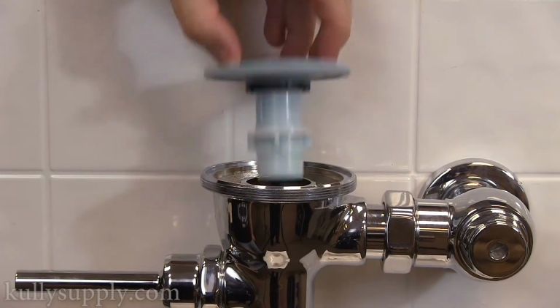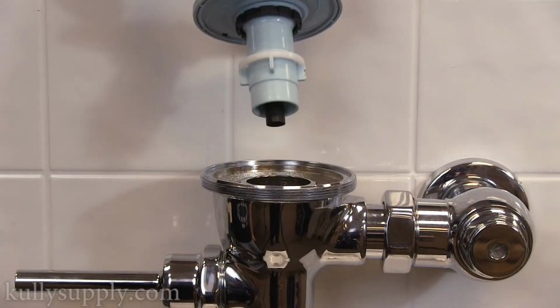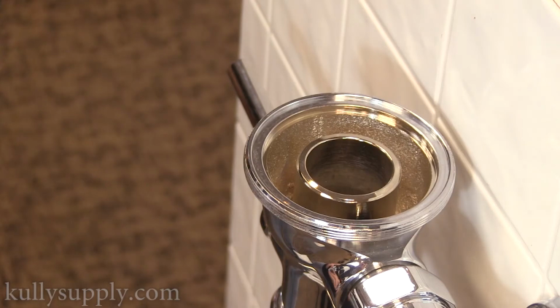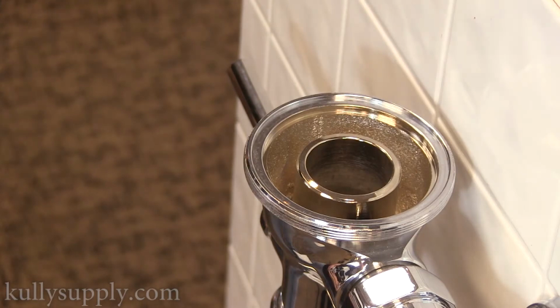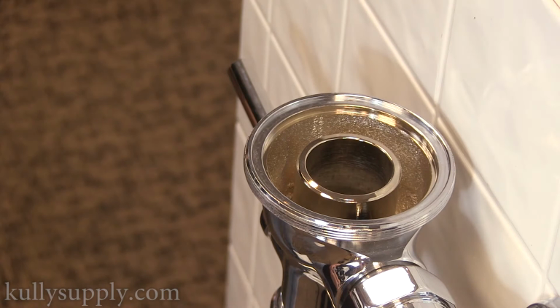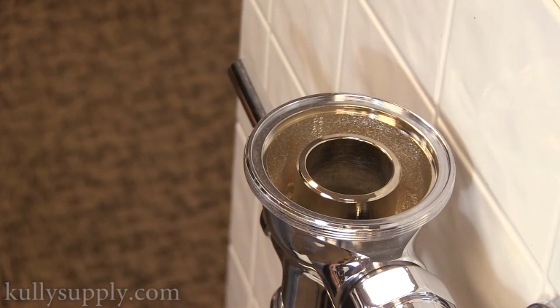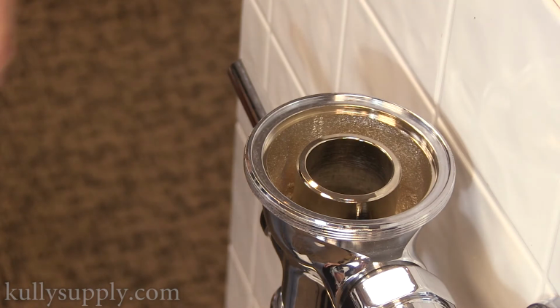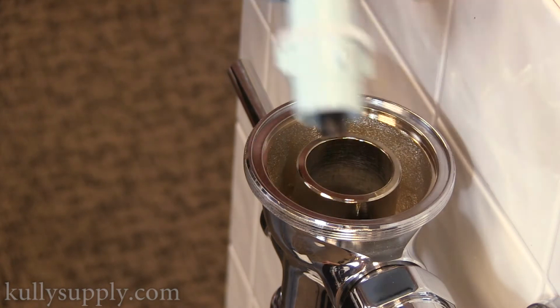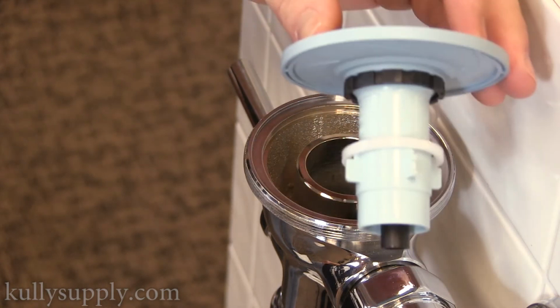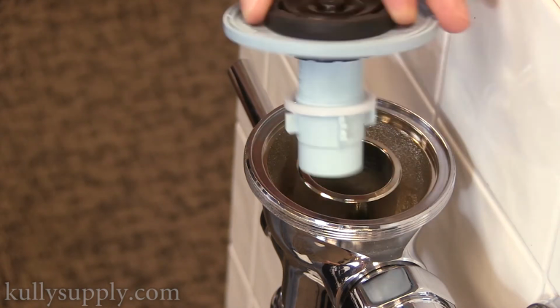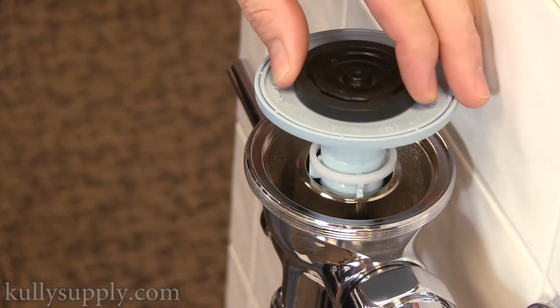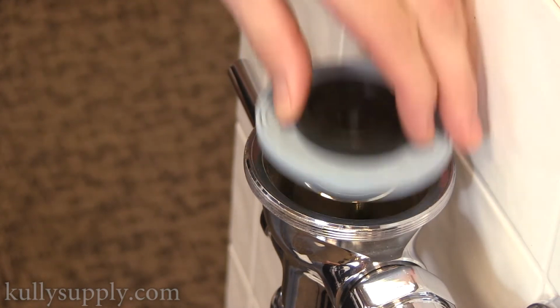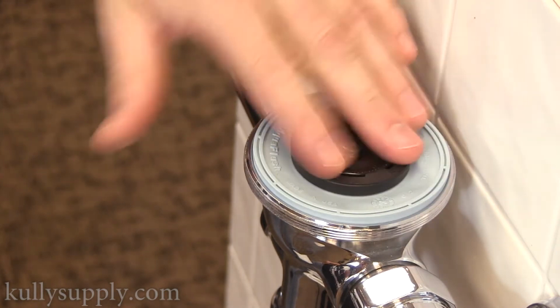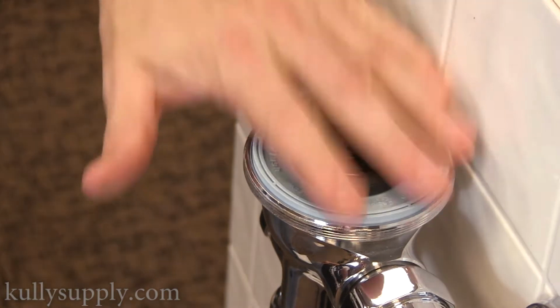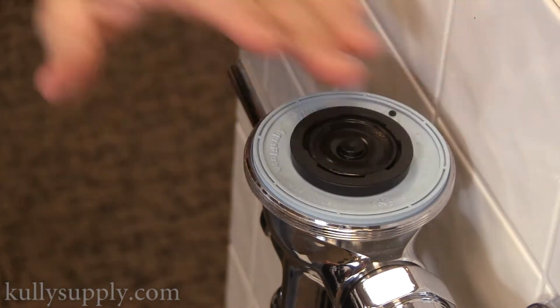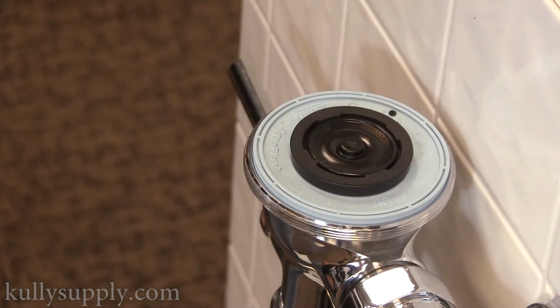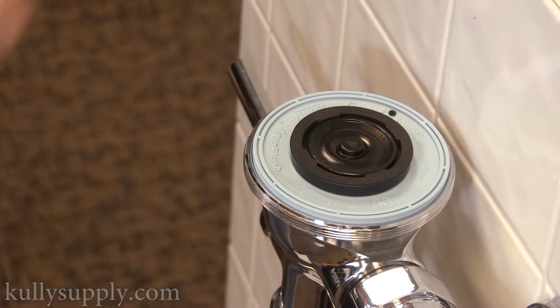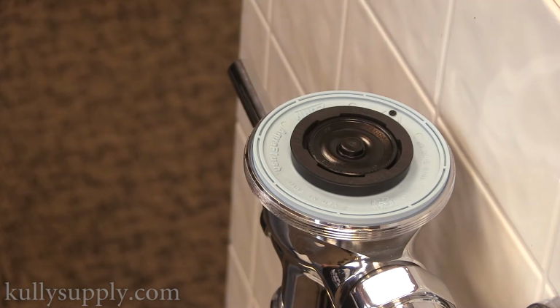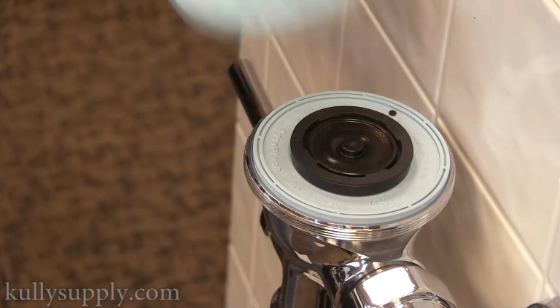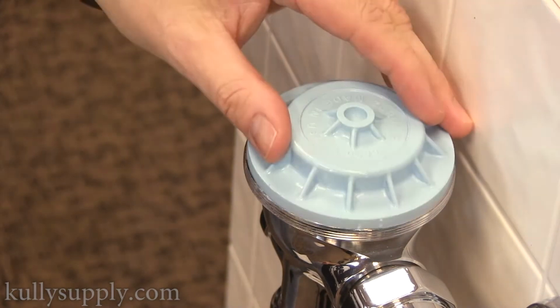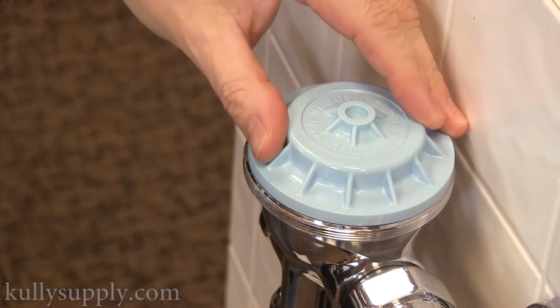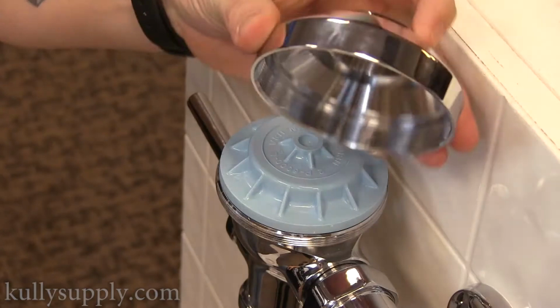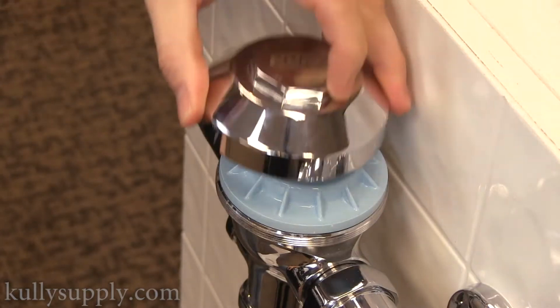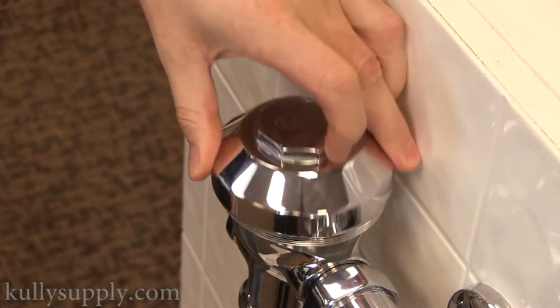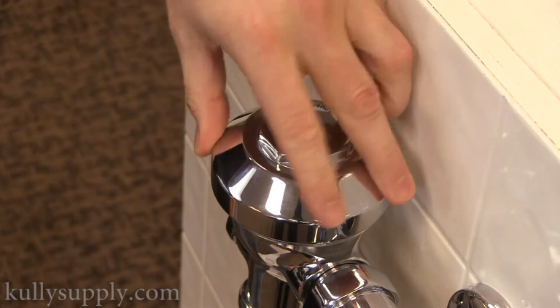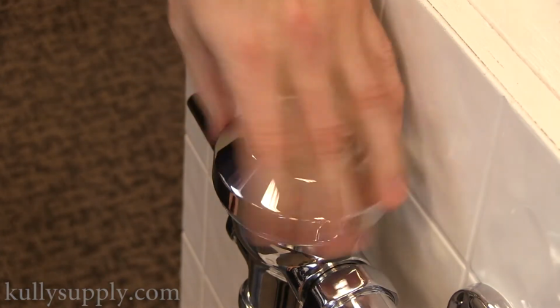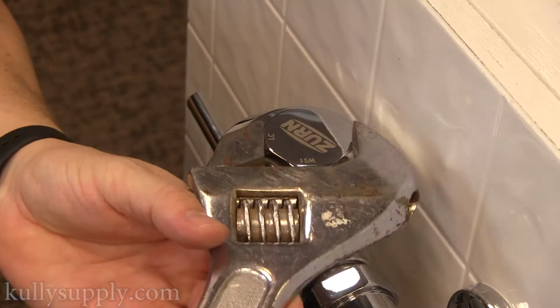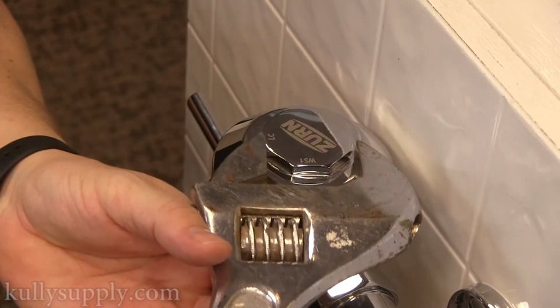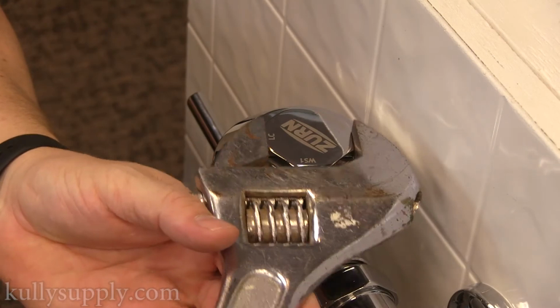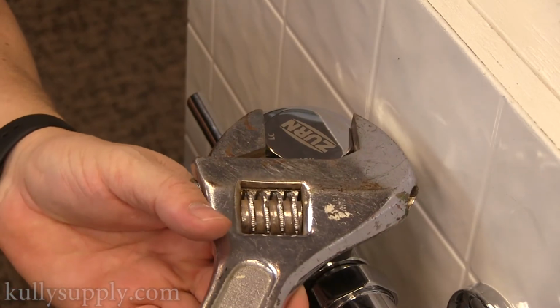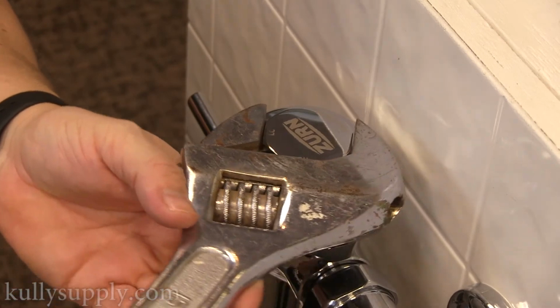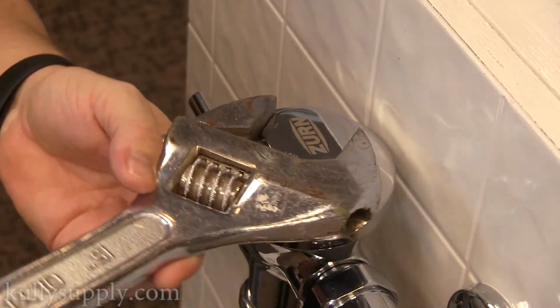Take the new diaphragm and place it inside the main flush valve body, pushing down lightly with your fingers to ensure it is well in place. Put the inner cover back and screw the main flush valve body cap back onto the body, tightening the cap to the main flush valve body.